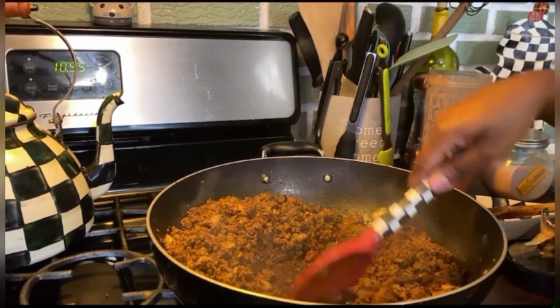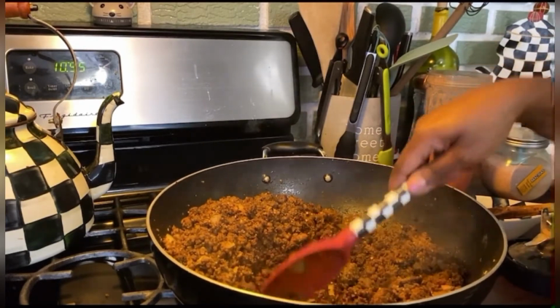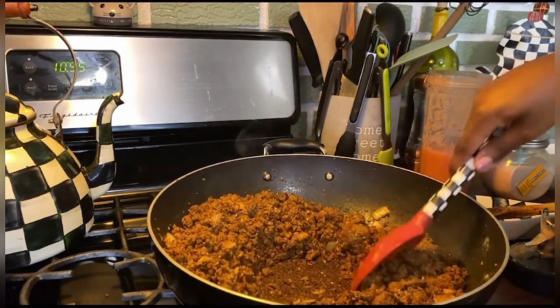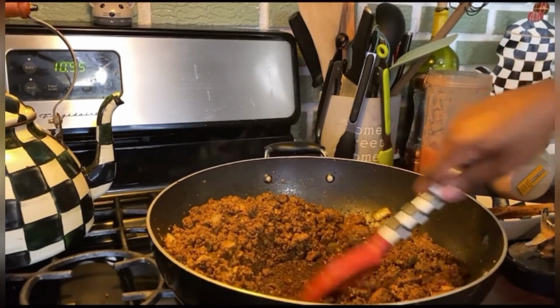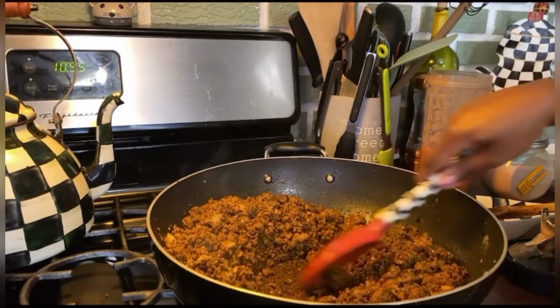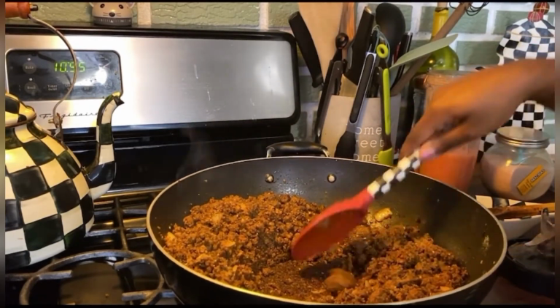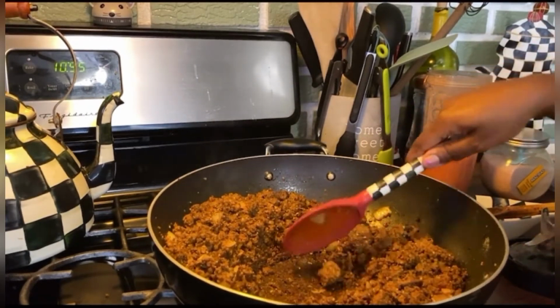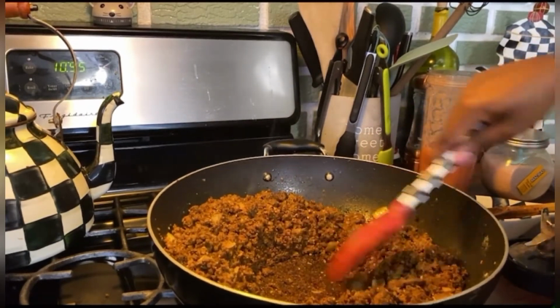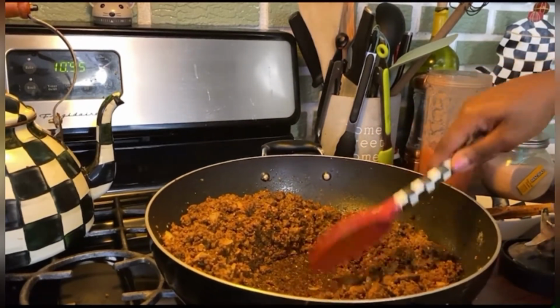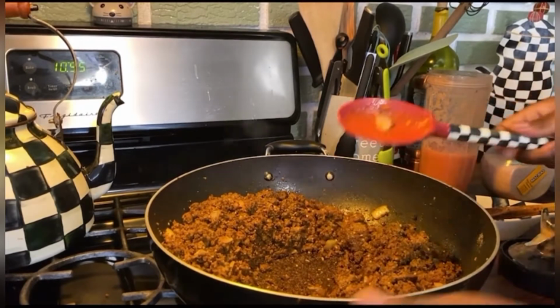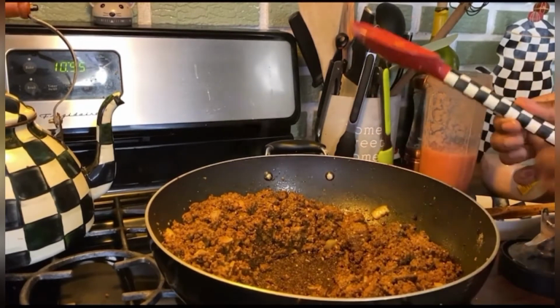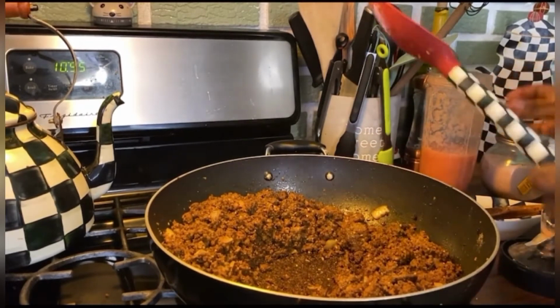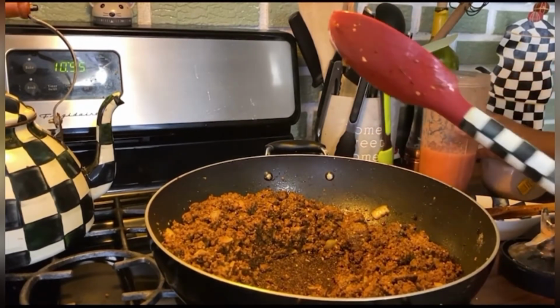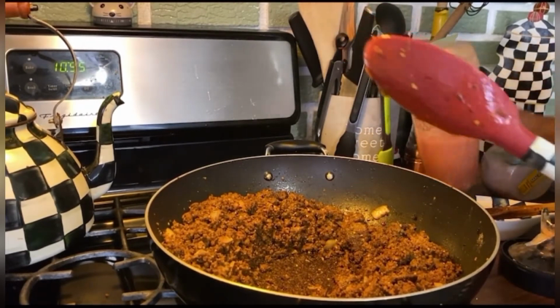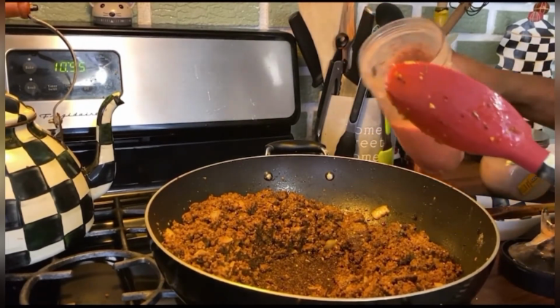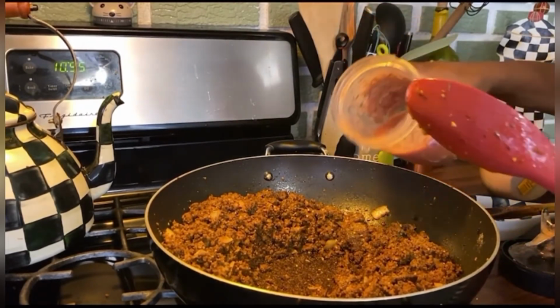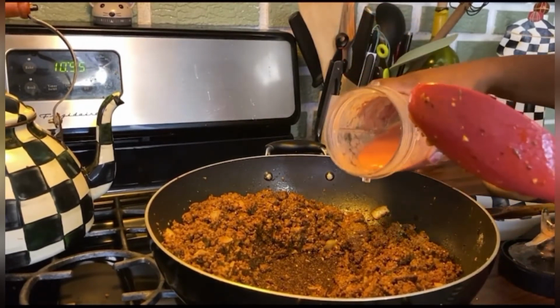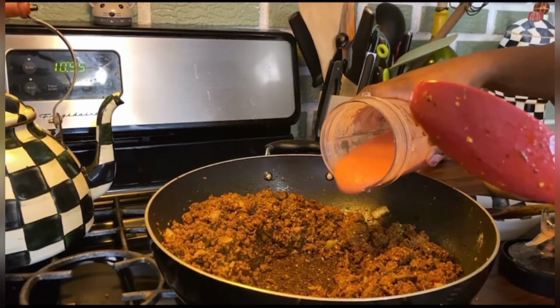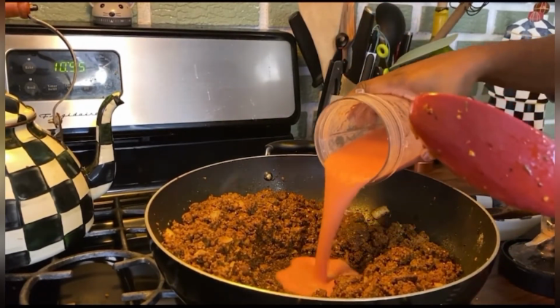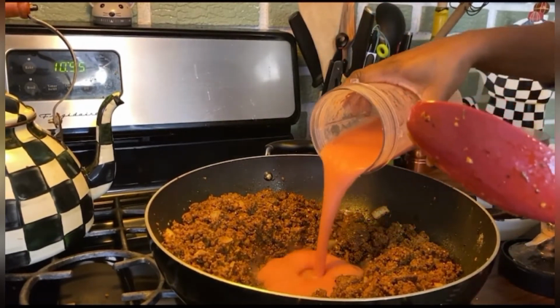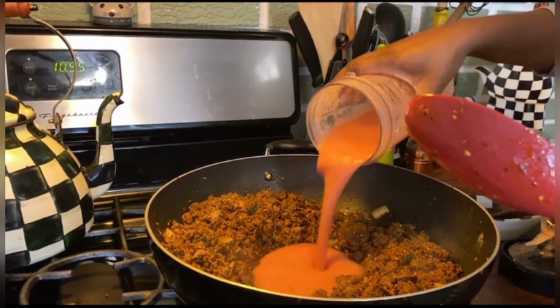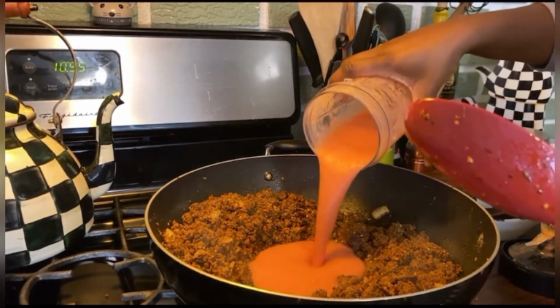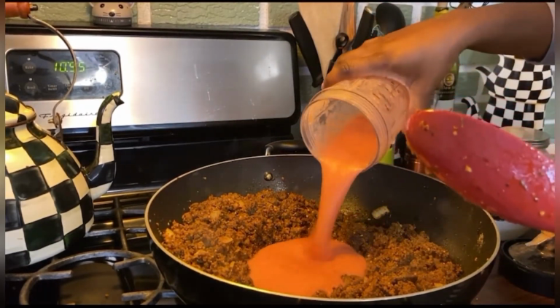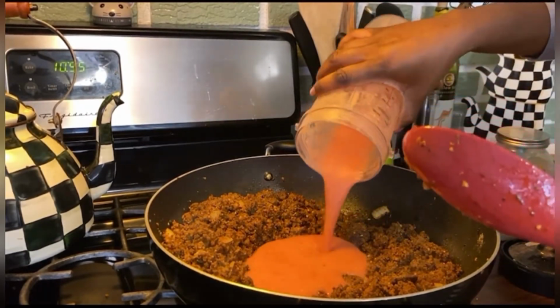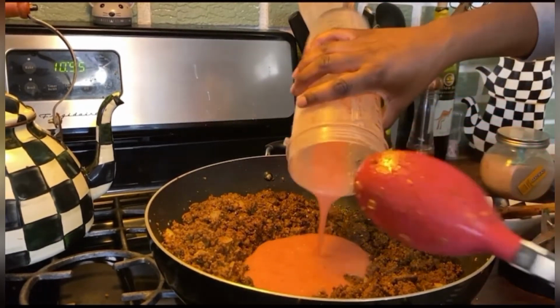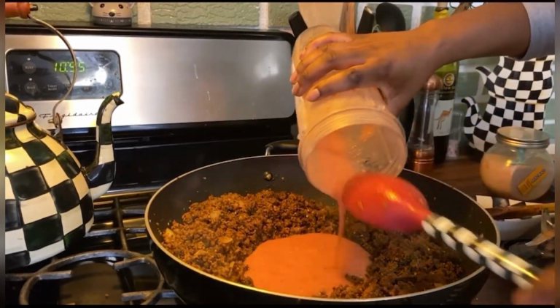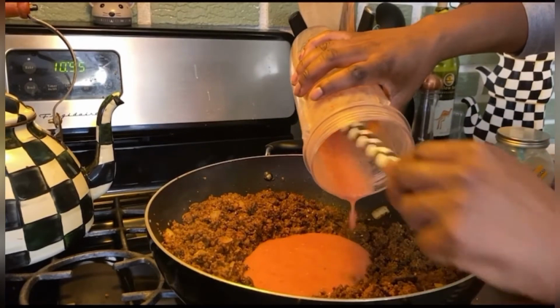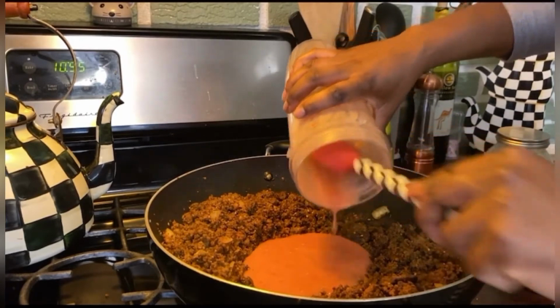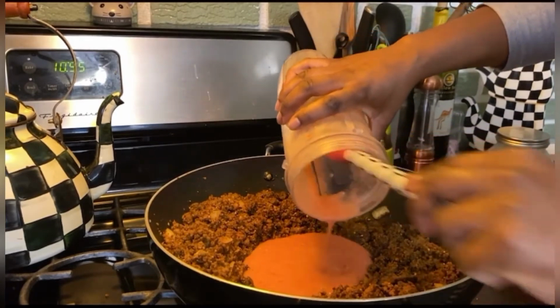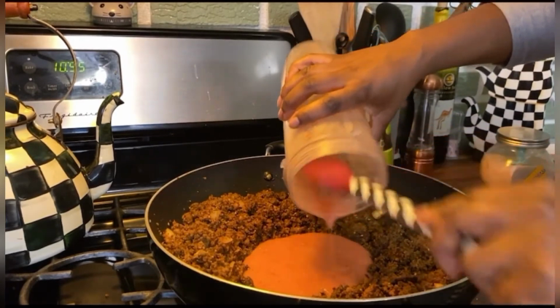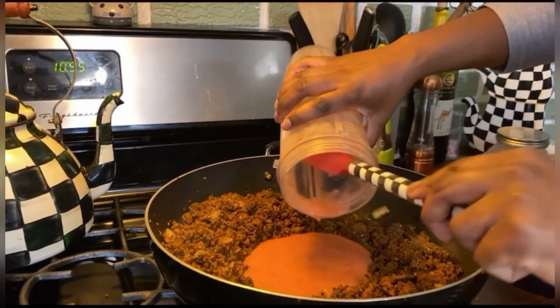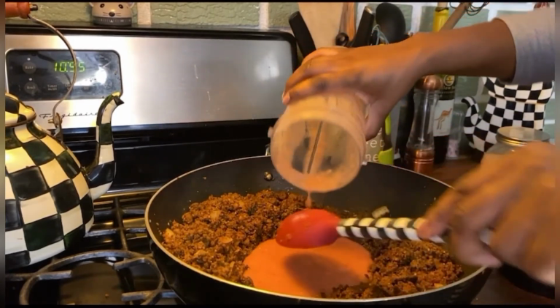I do like to make a hole in the center and let my tomatoes cook a little bit before I mix them in.